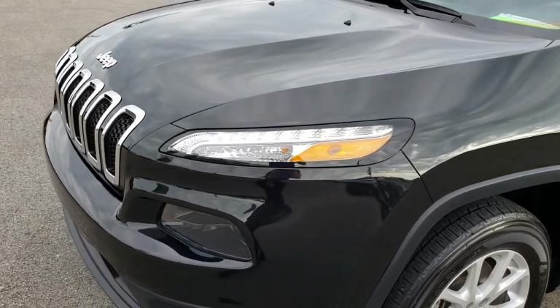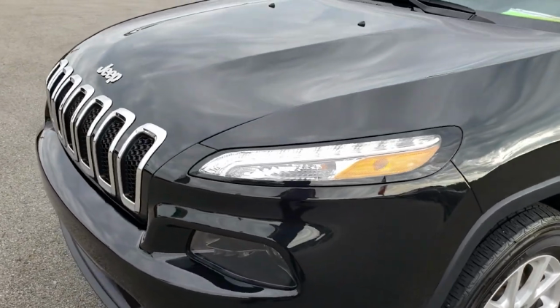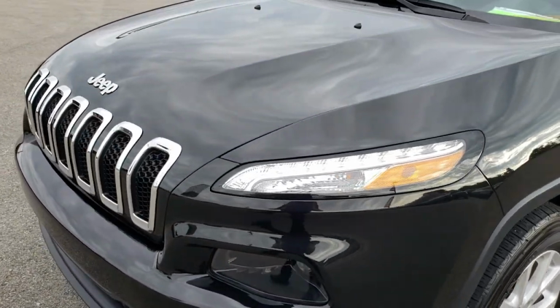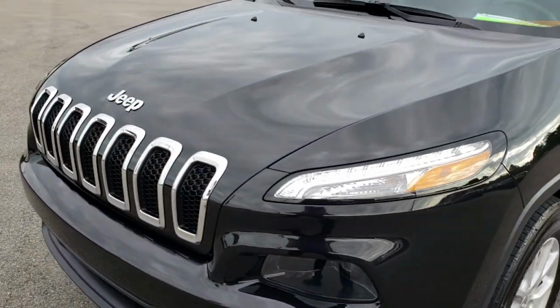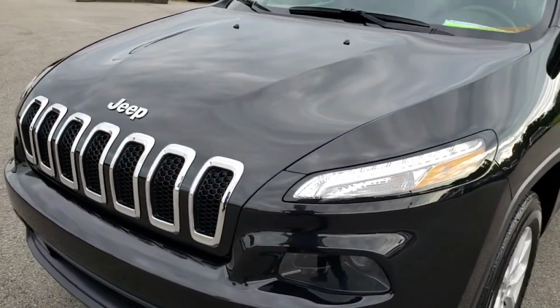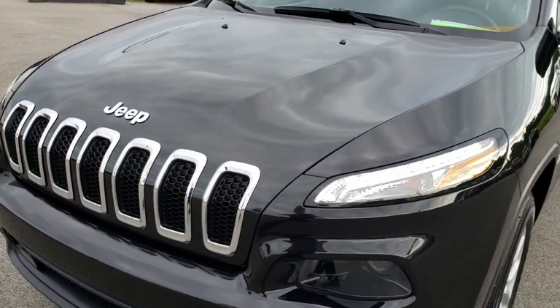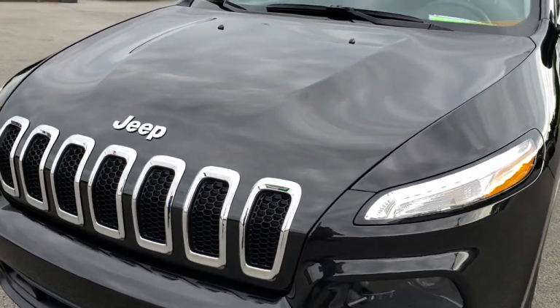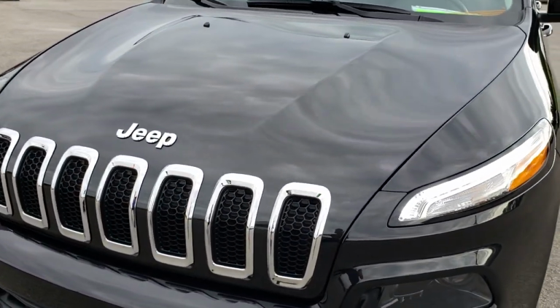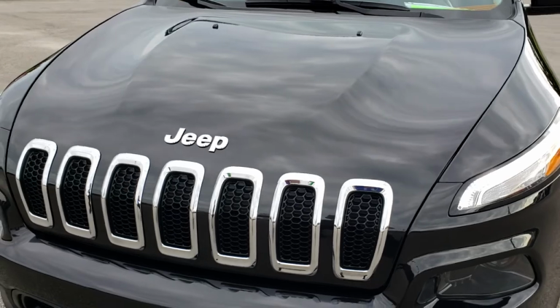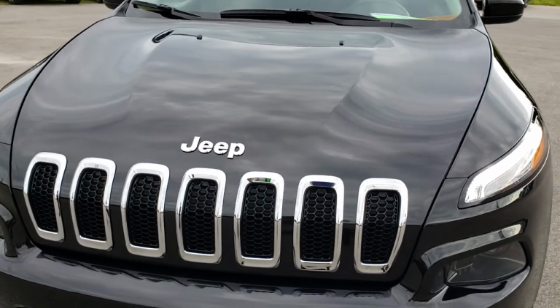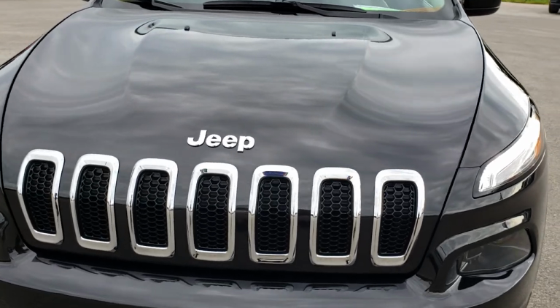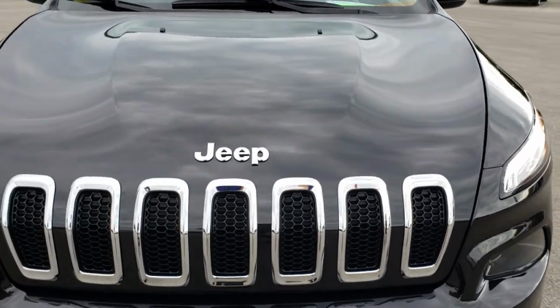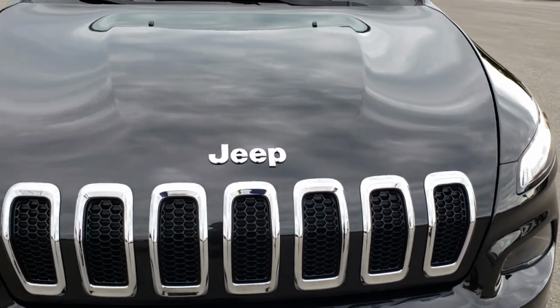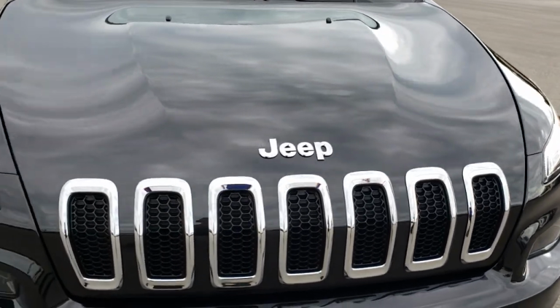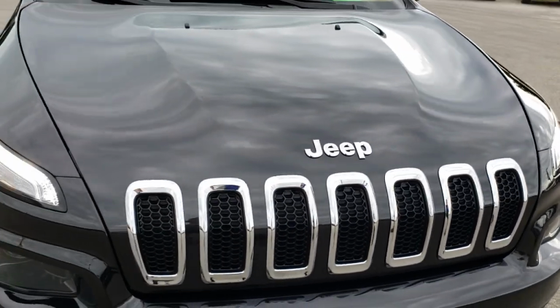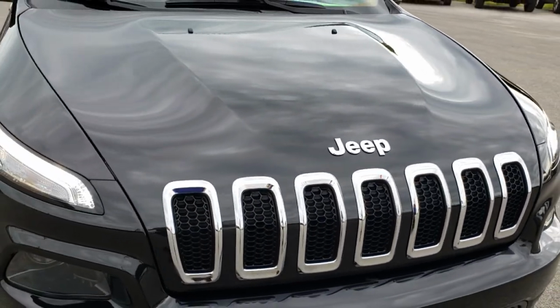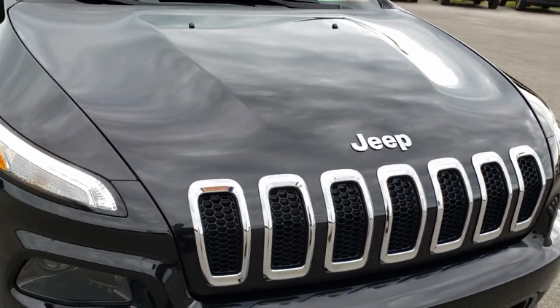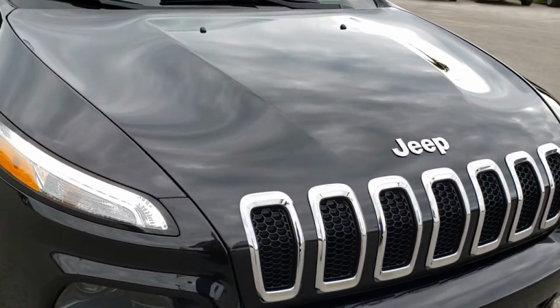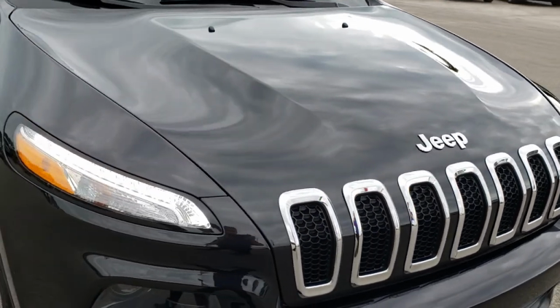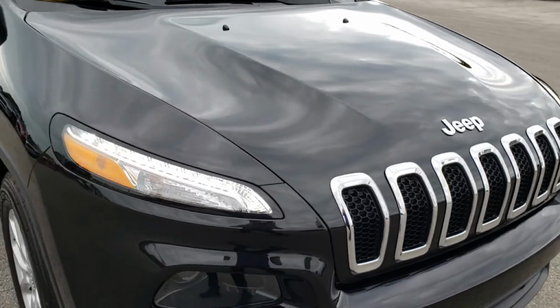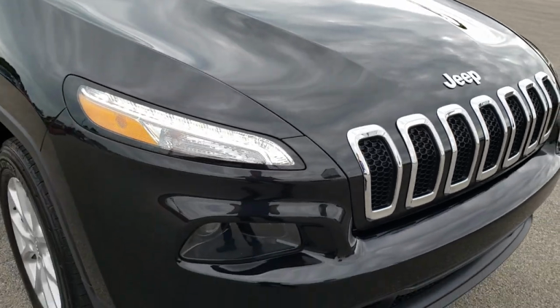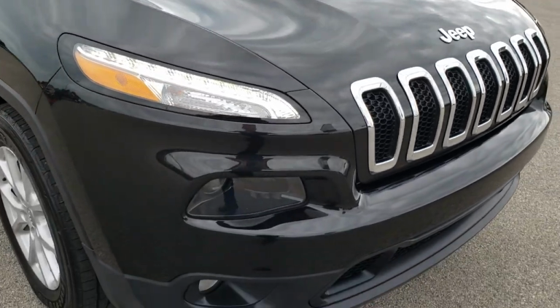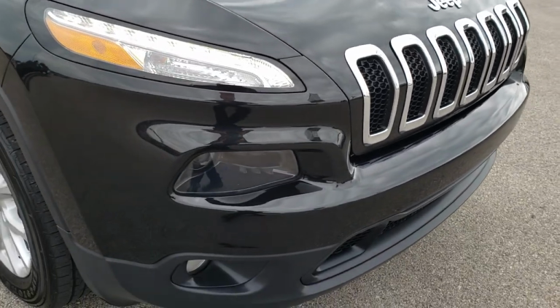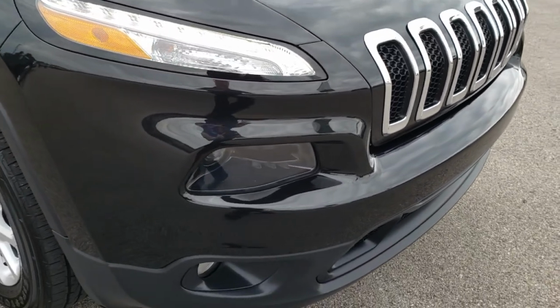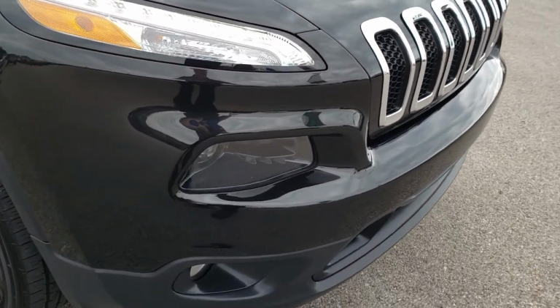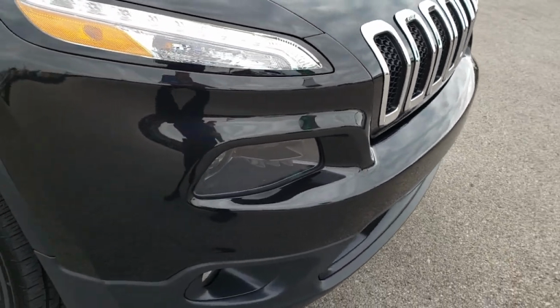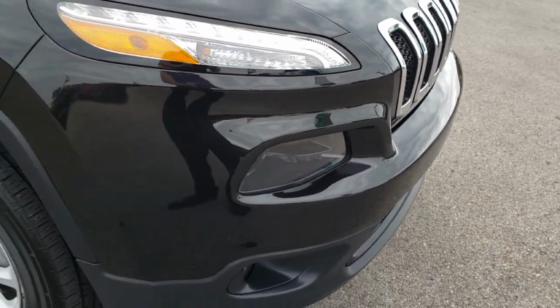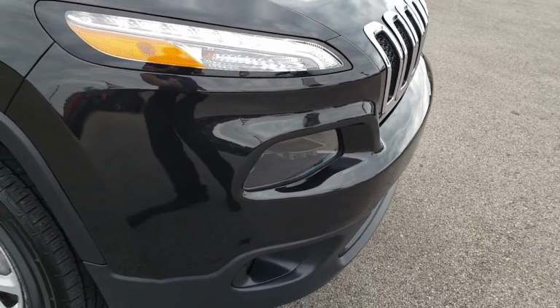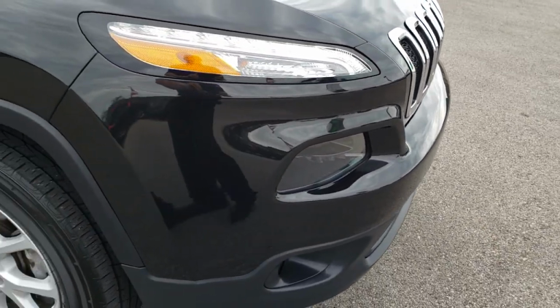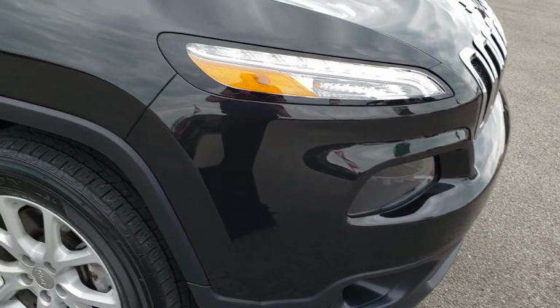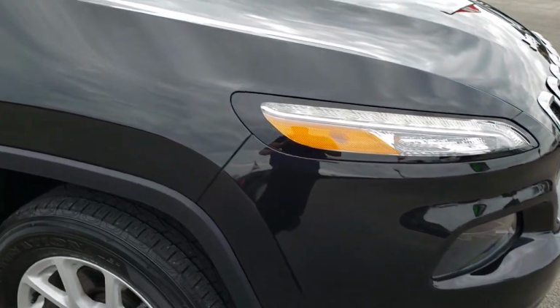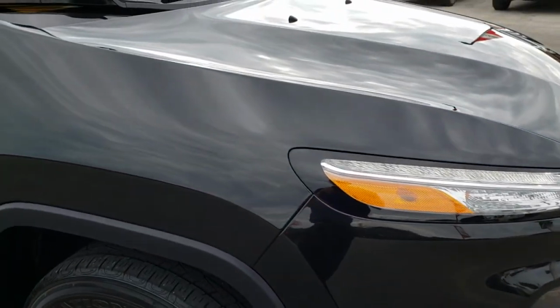Notice just how clean that hood is — no dents or dings. It does have the 7-slotted chrome trimmed grille, part of the Latitude package. No dents, cracks, or scuffs on that front bumper. Very nice condition.